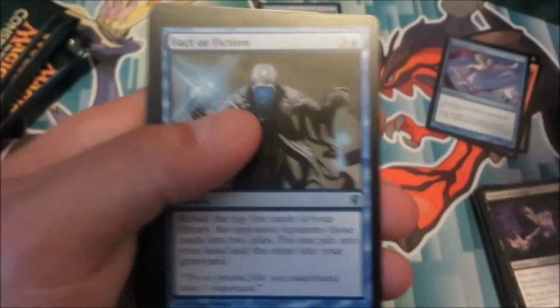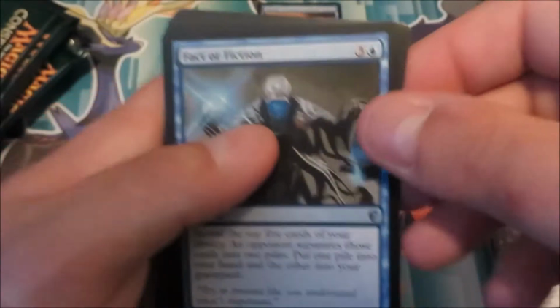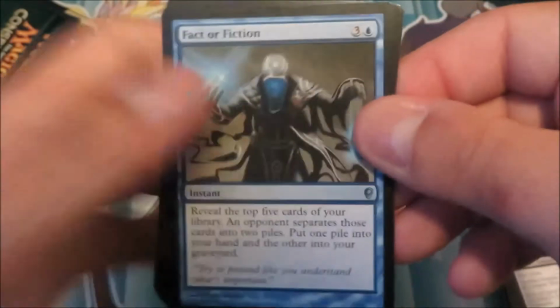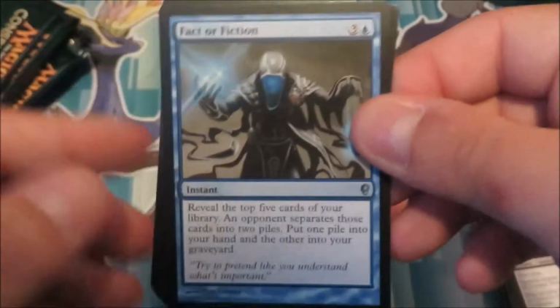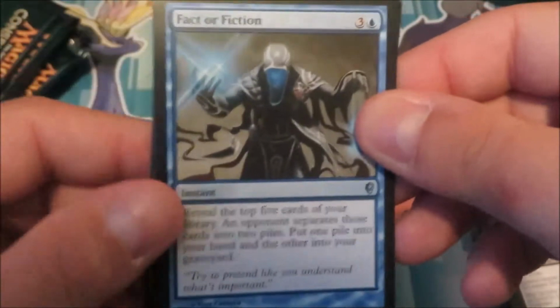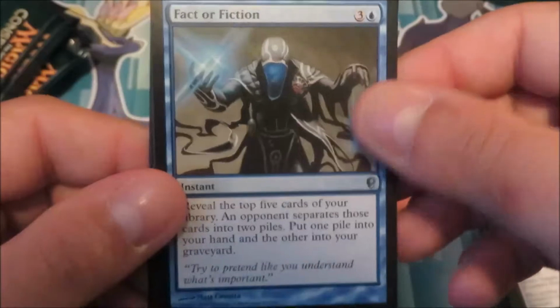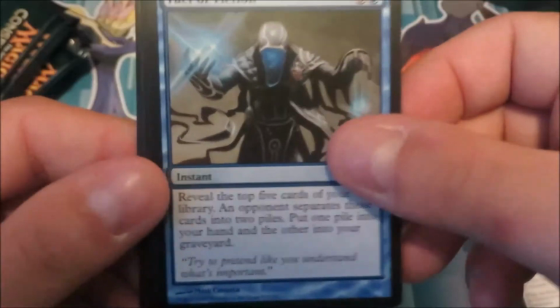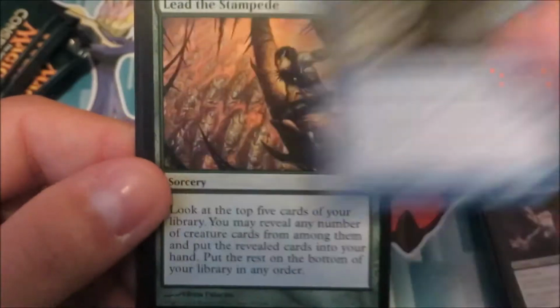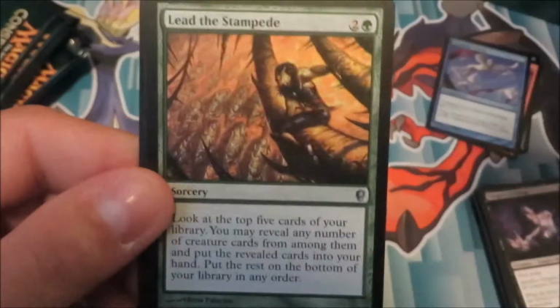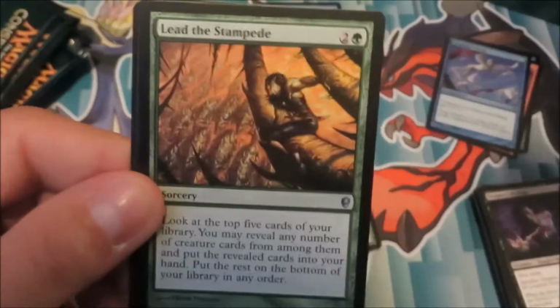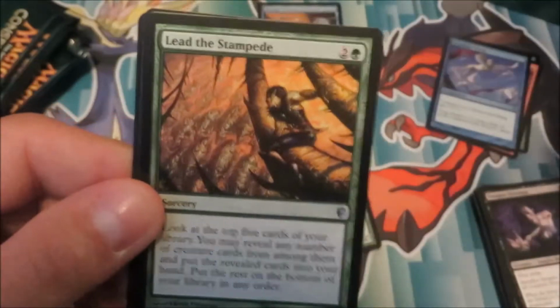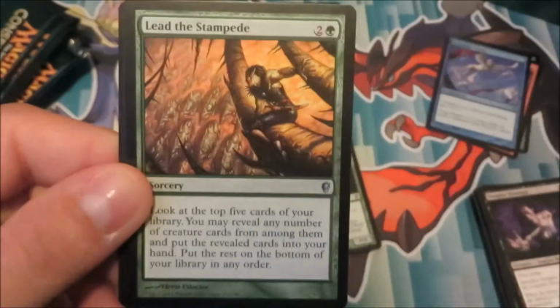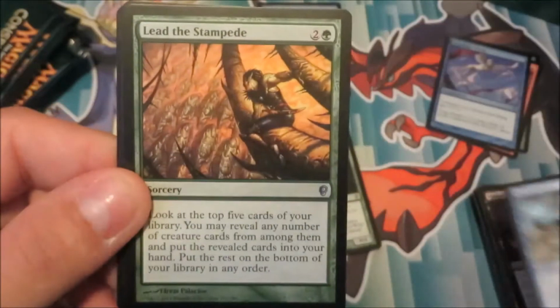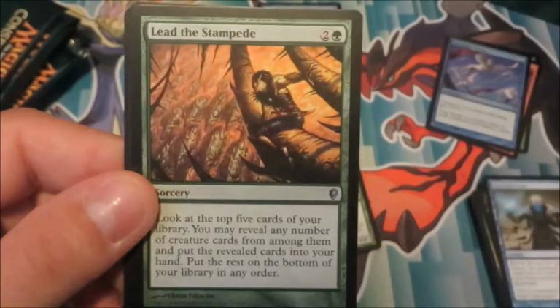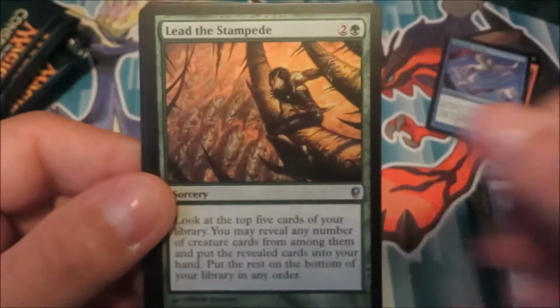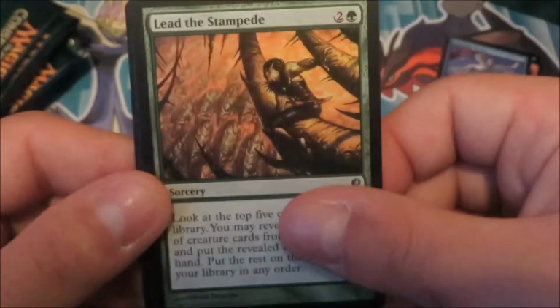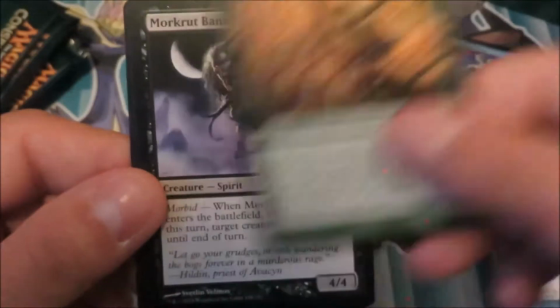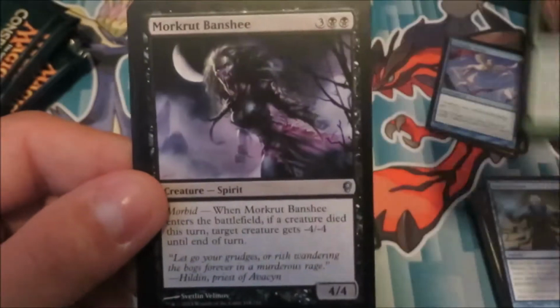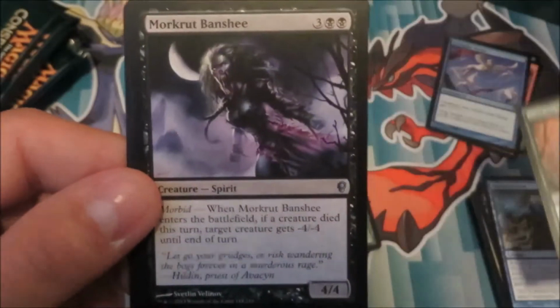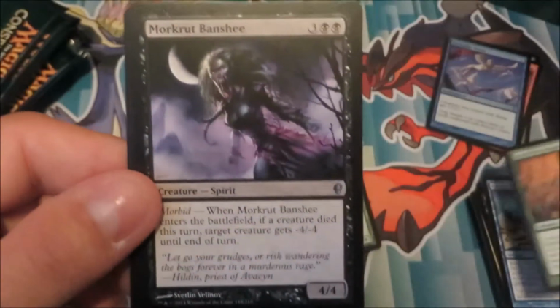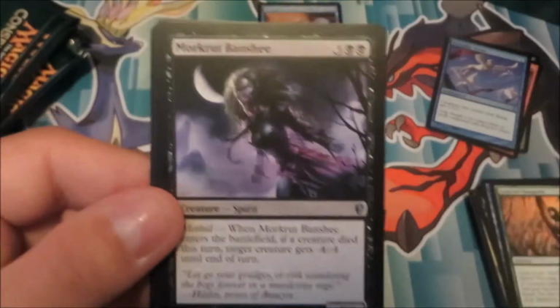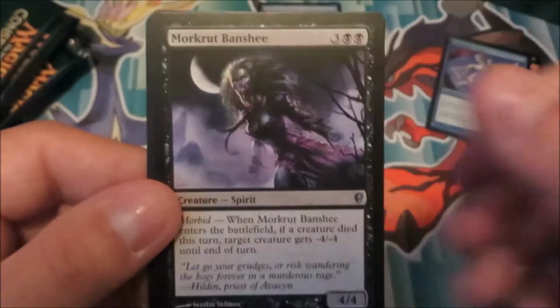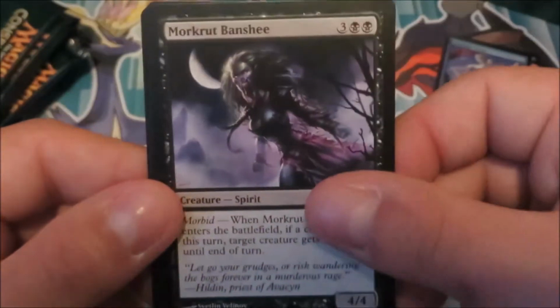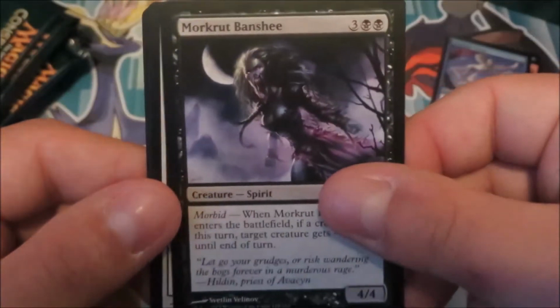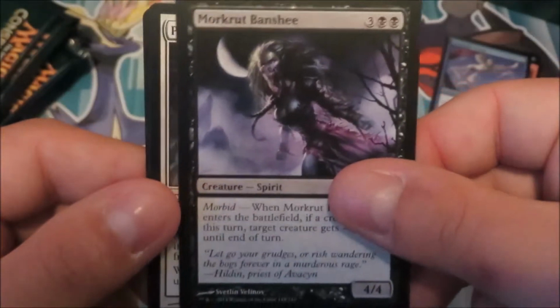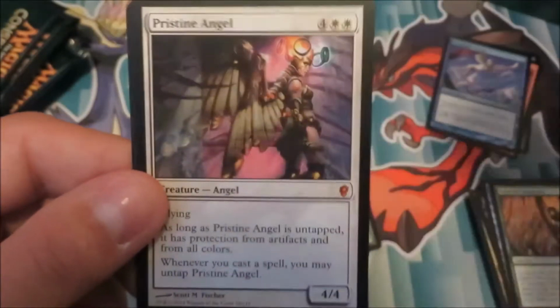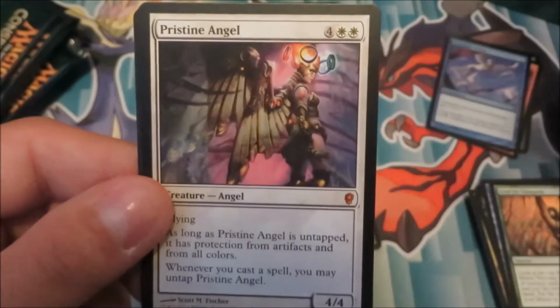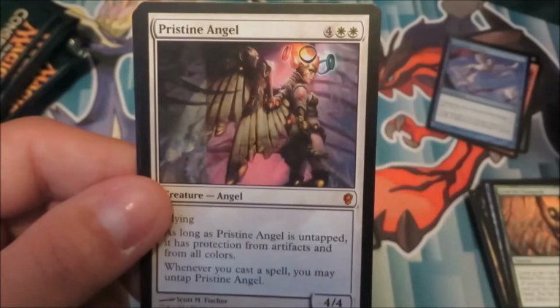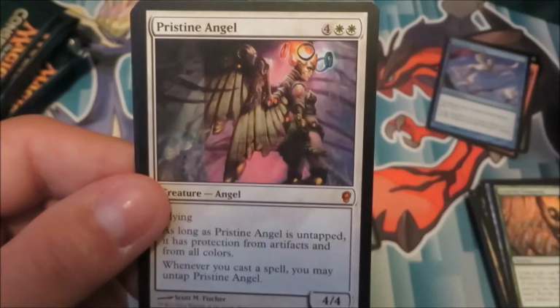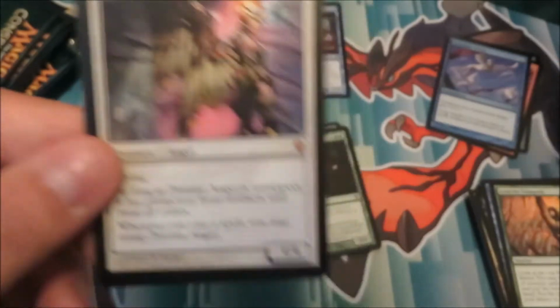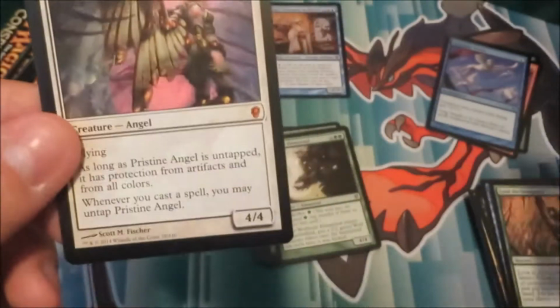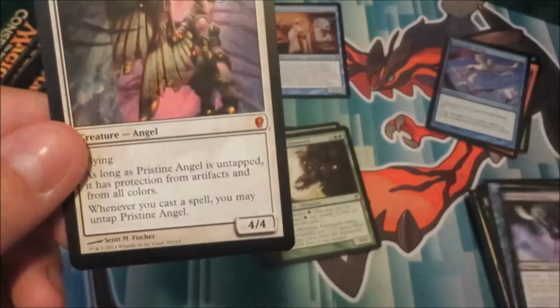Fact or Fiction, Lead the Stampede, Markeret Banshee, and Pristine Angel.